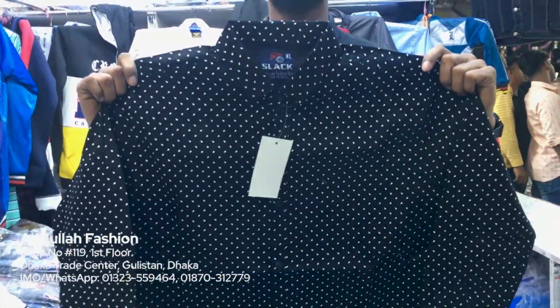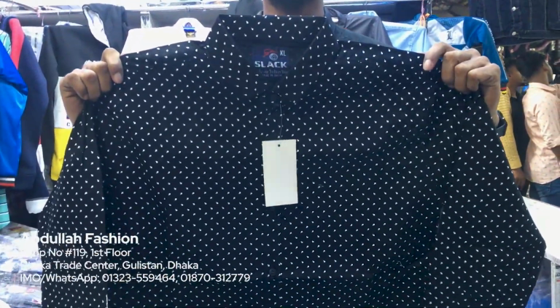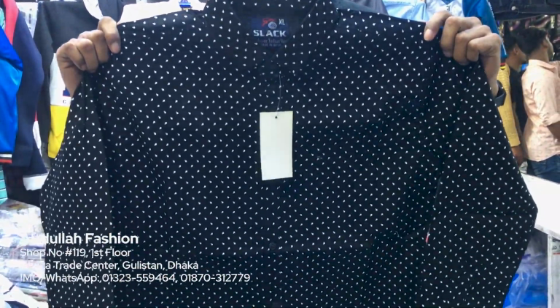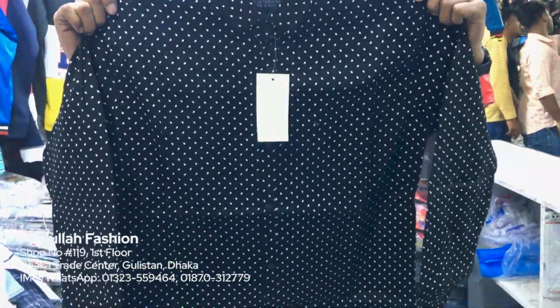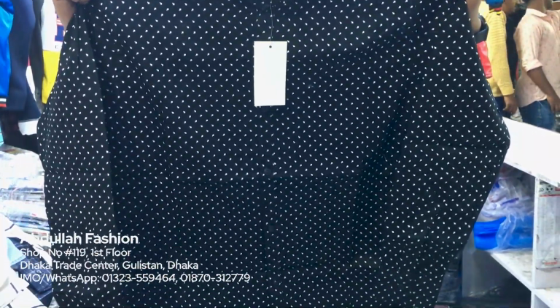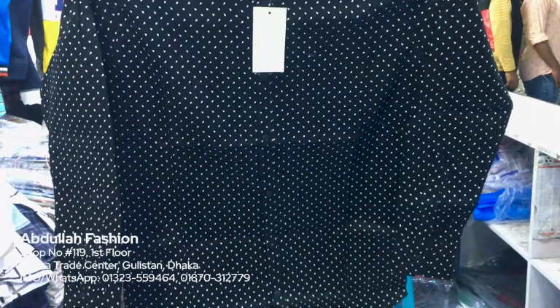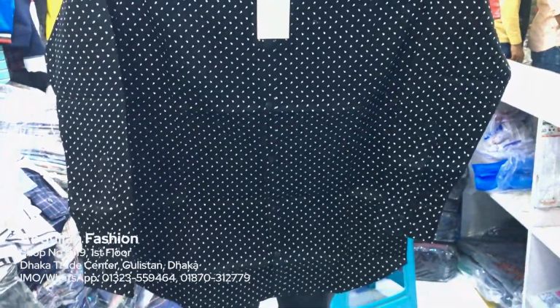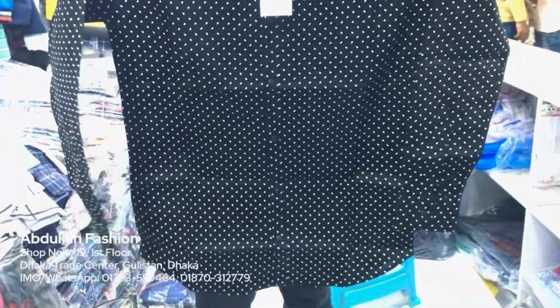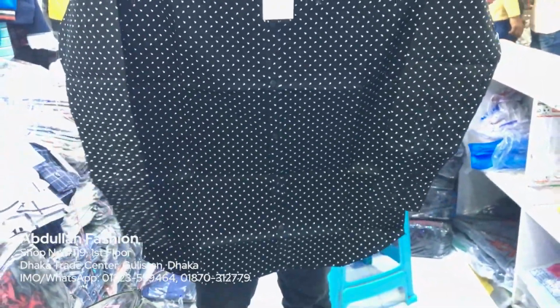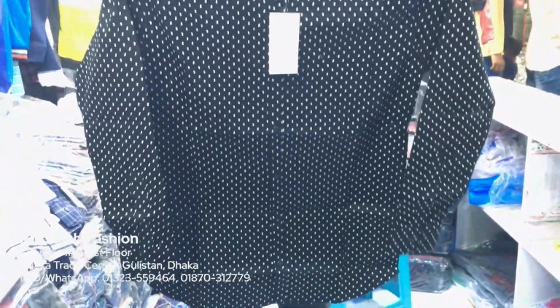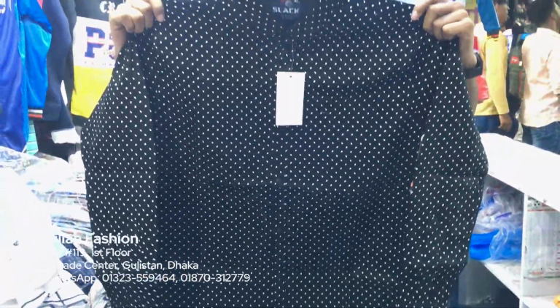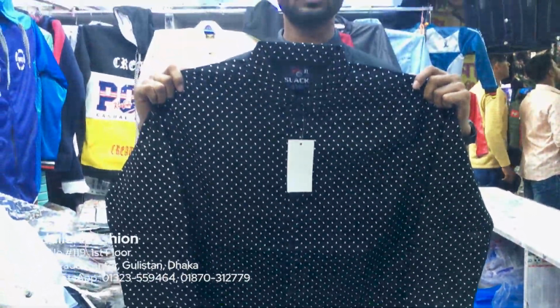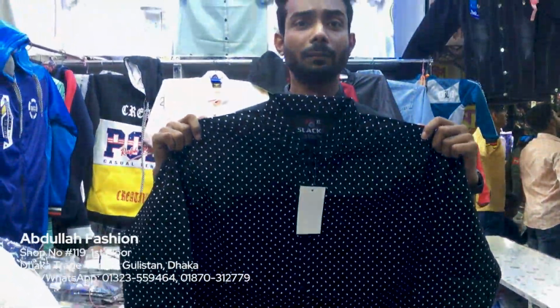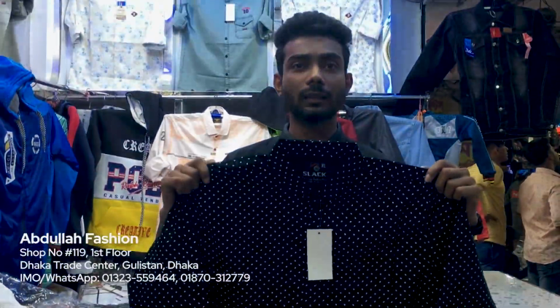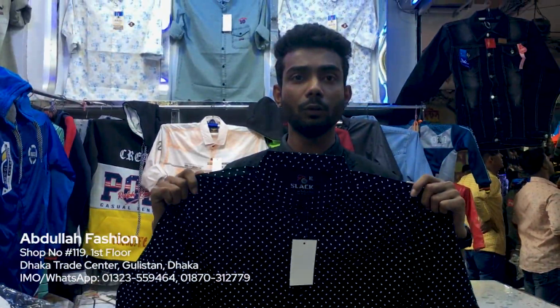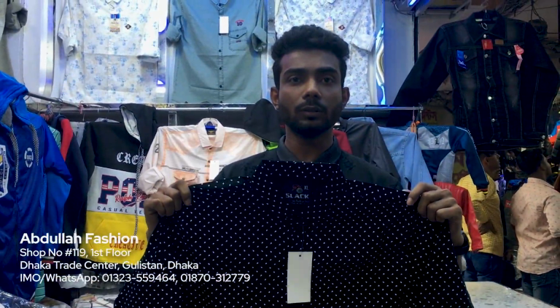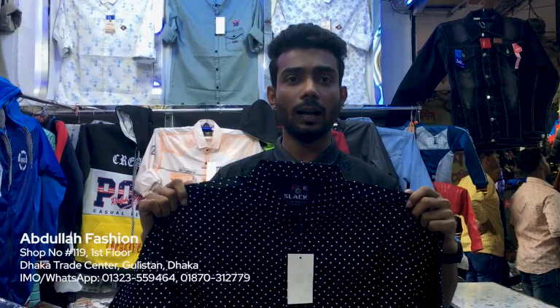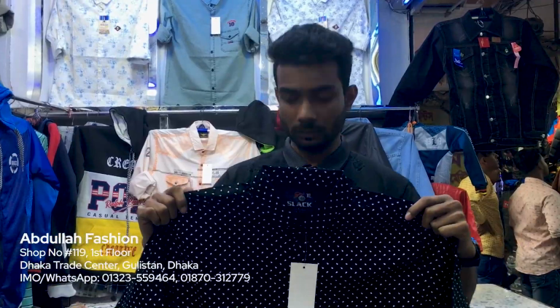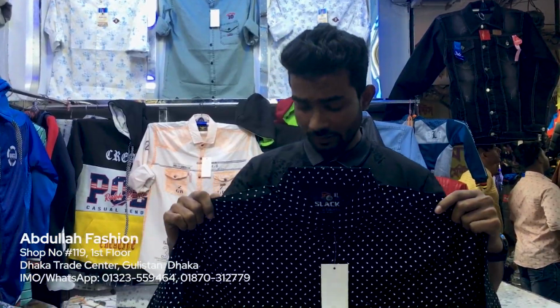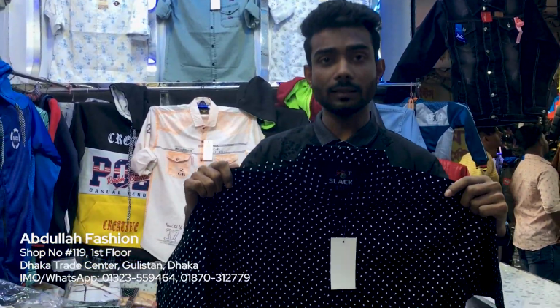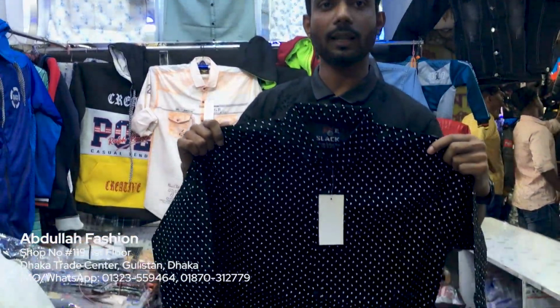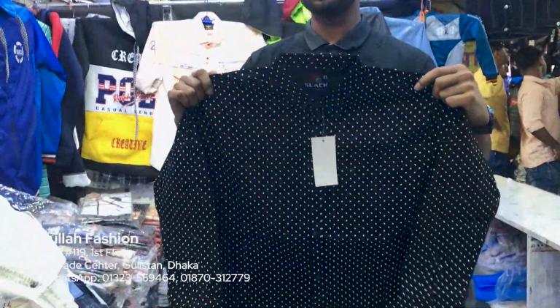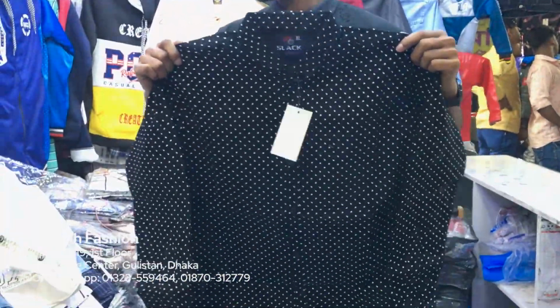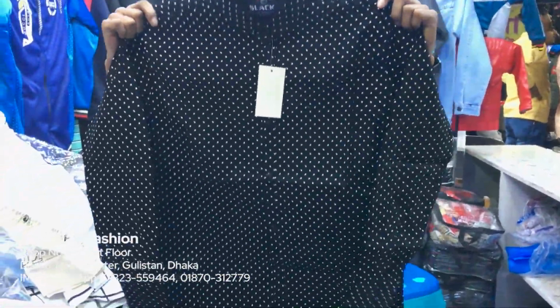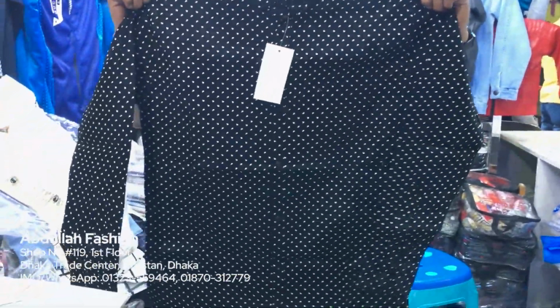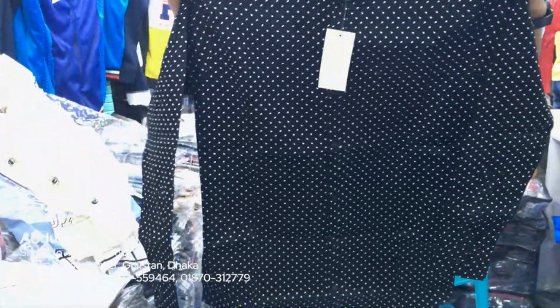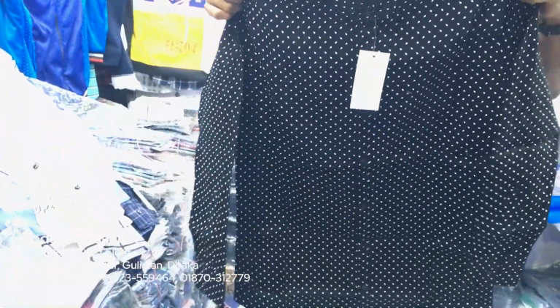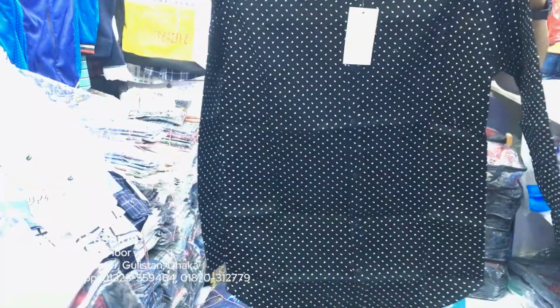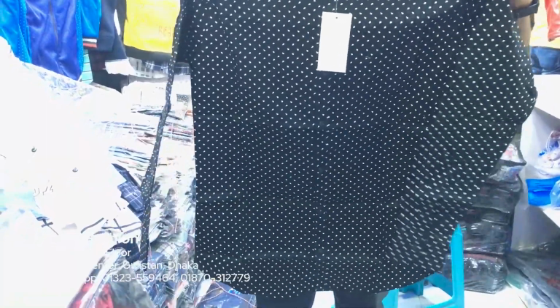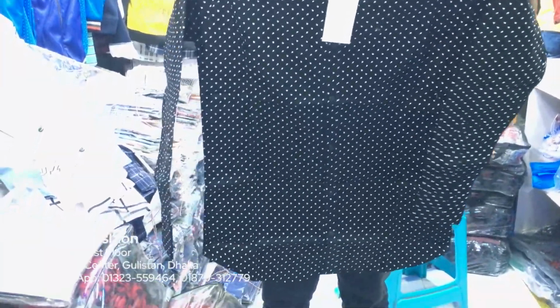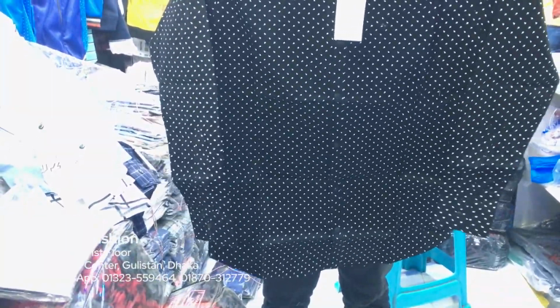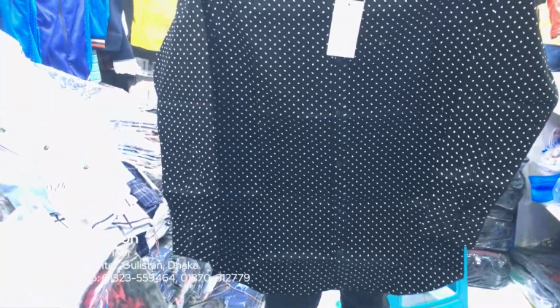LR XL 2 sizes, they are 3: black, blue and green. That's 3. This price is 2.